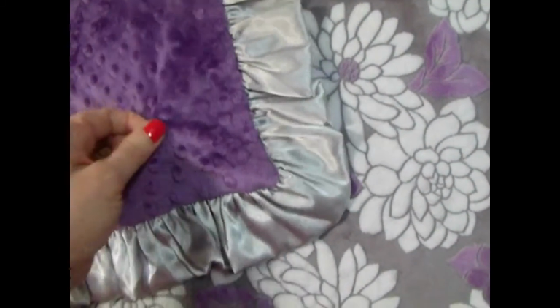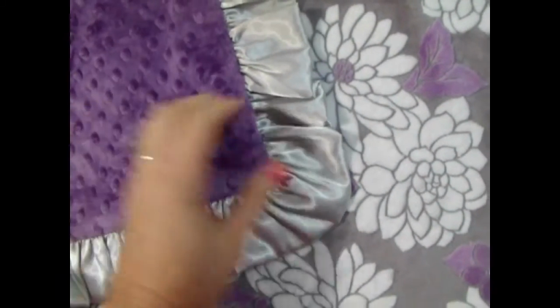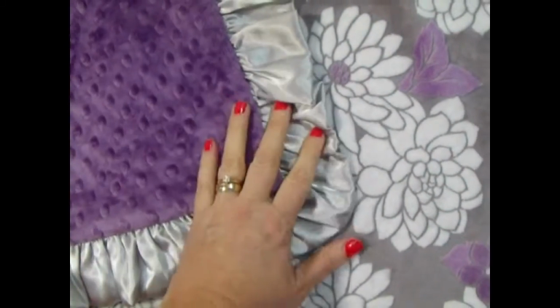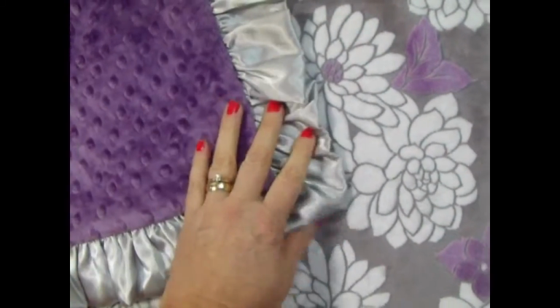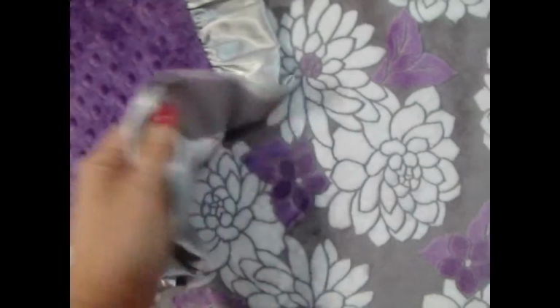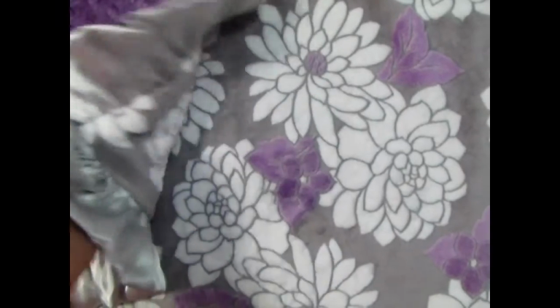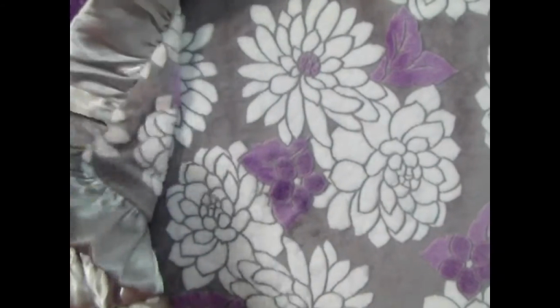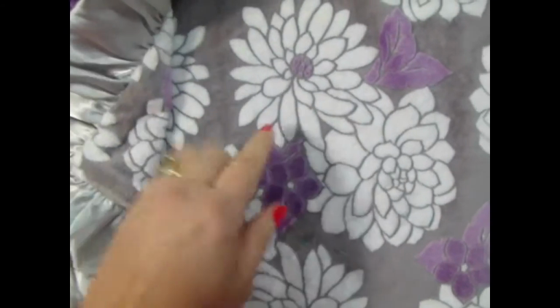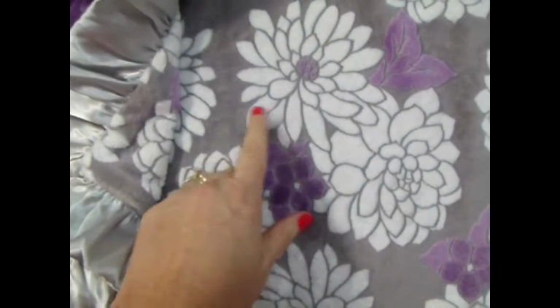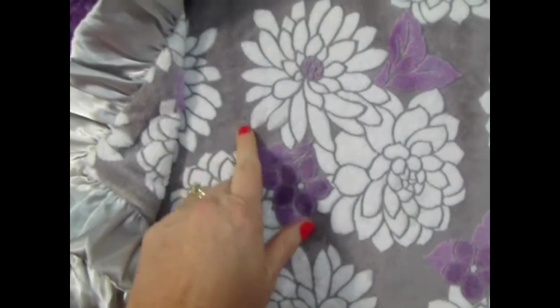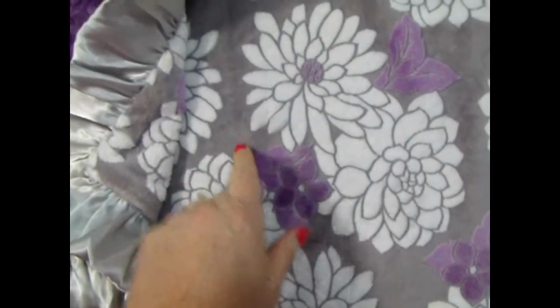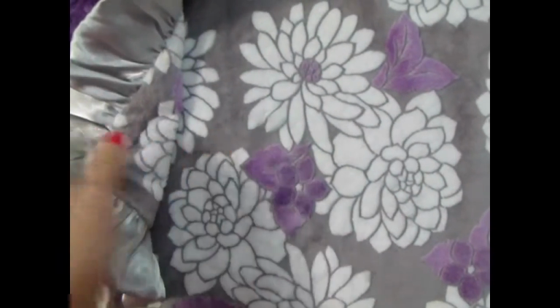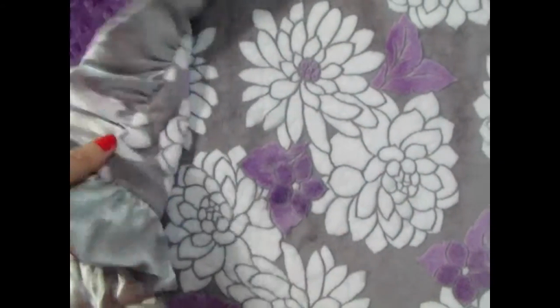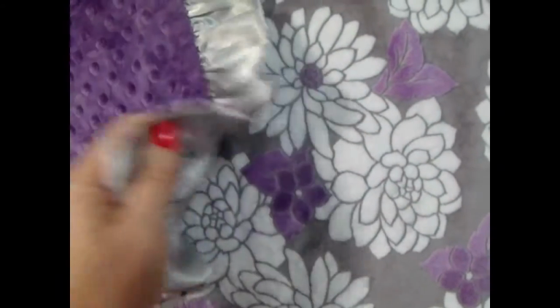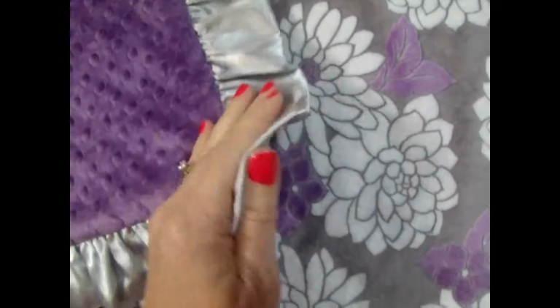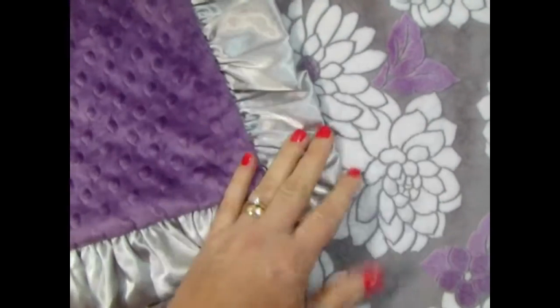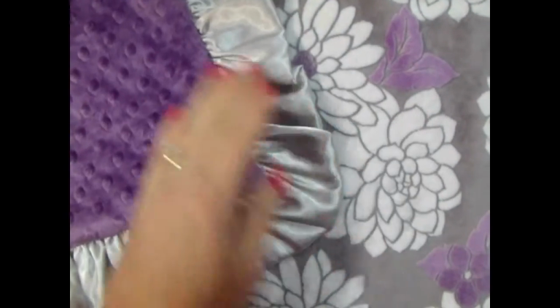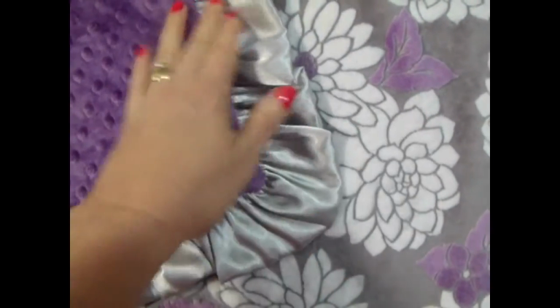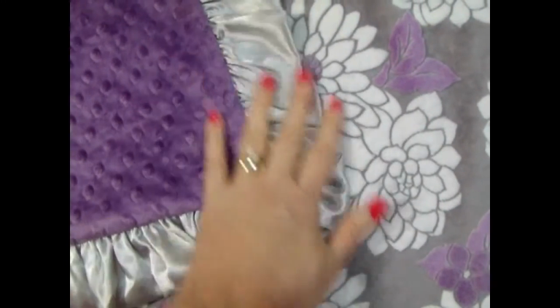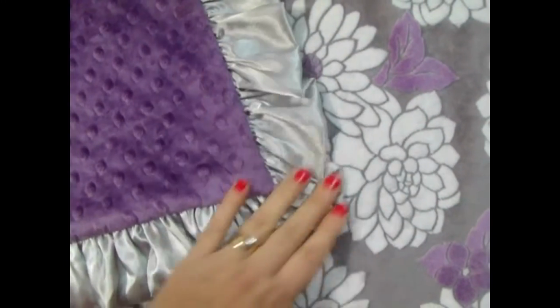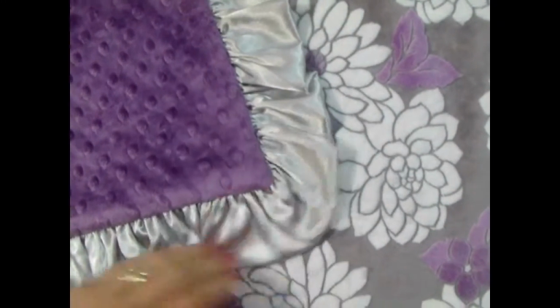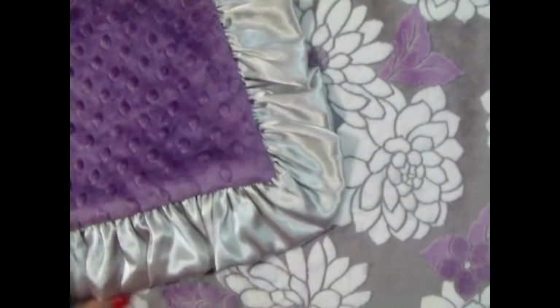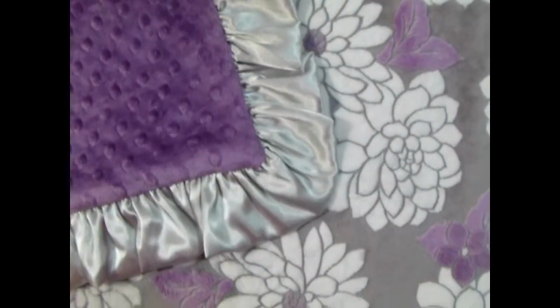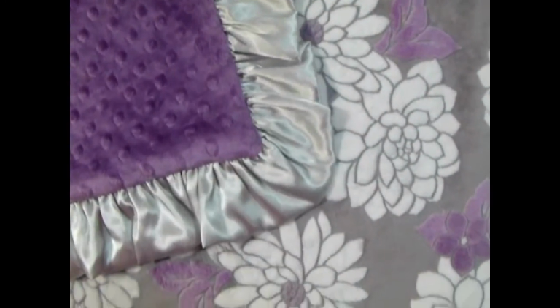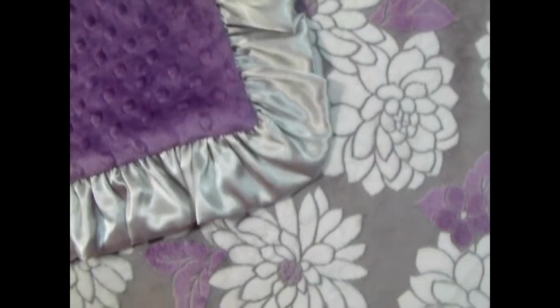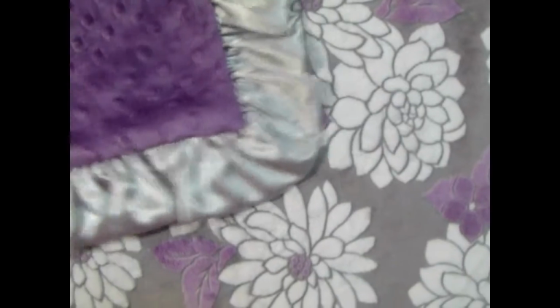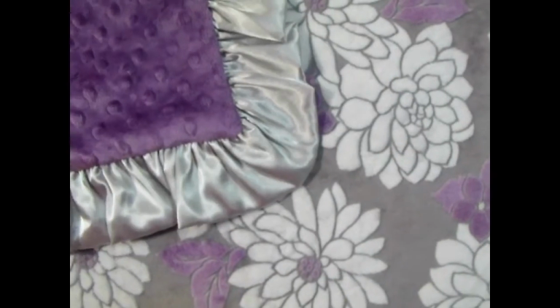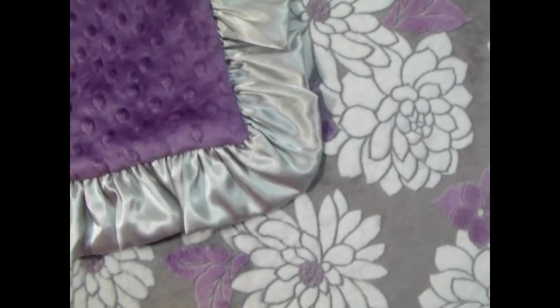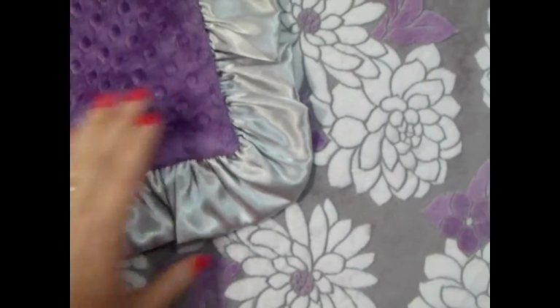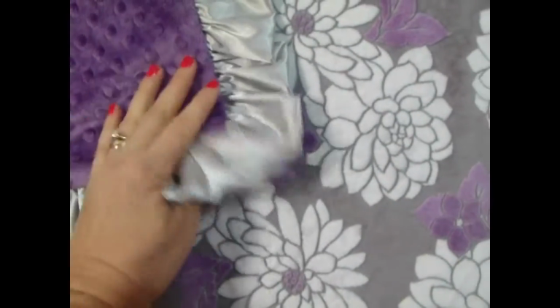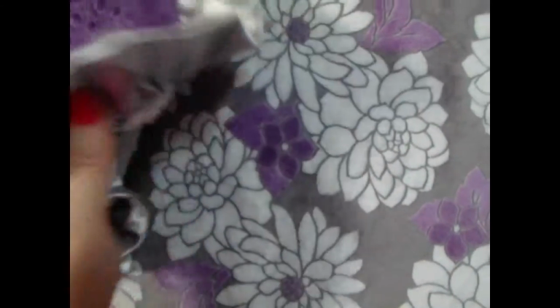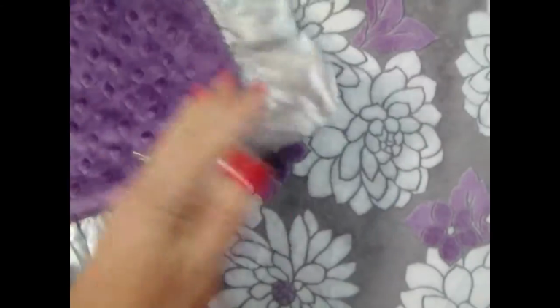We've combined it with the same orchid color of Minky Dot. It has a gray background. In this case, we put a silver ruffle. It's just a beautiful, beautiful blanket.